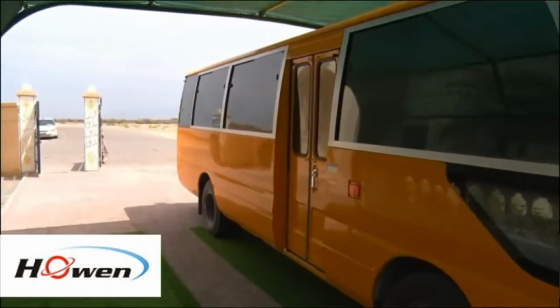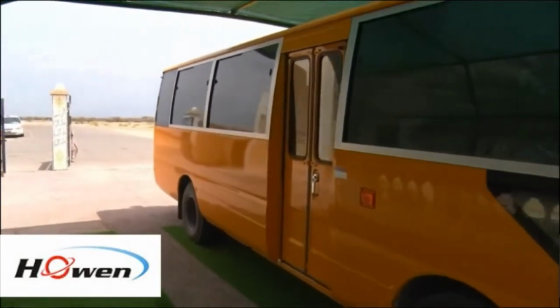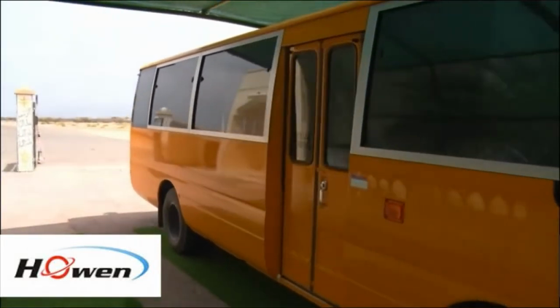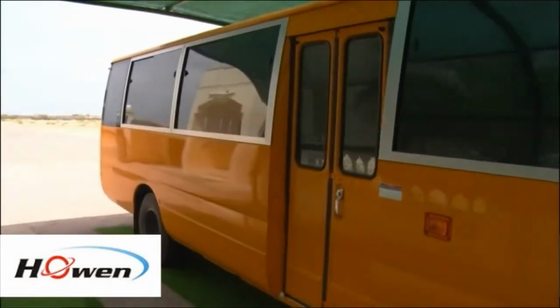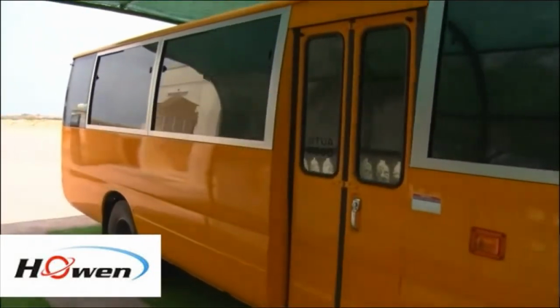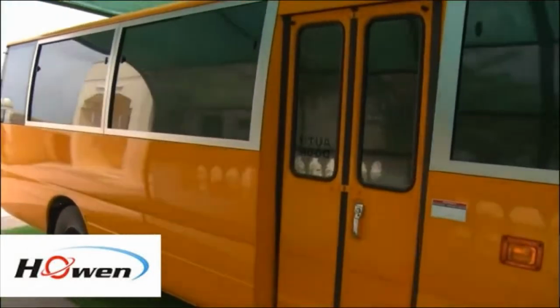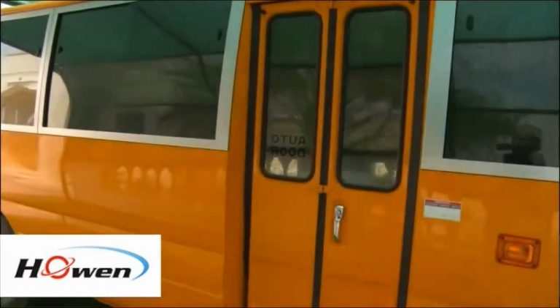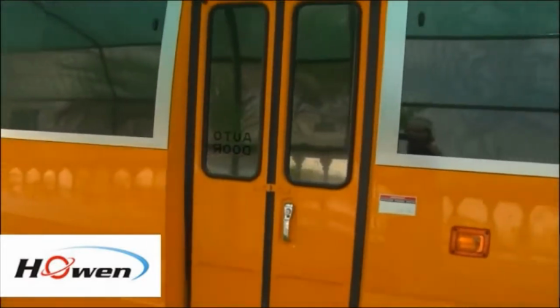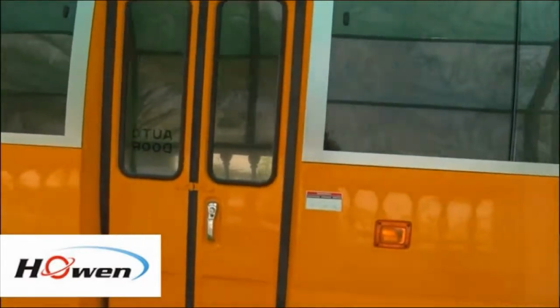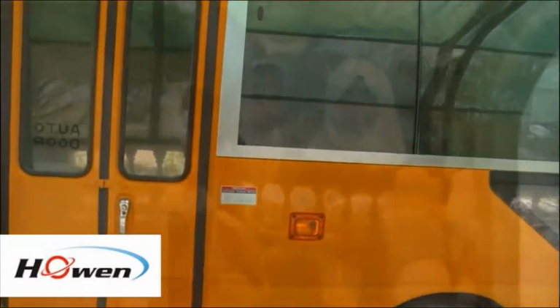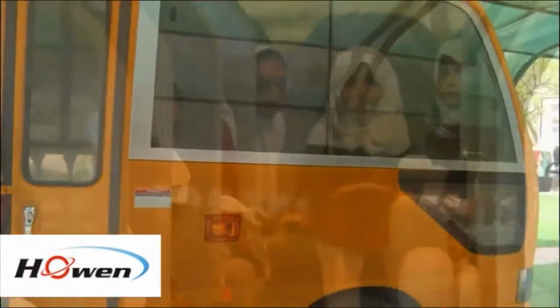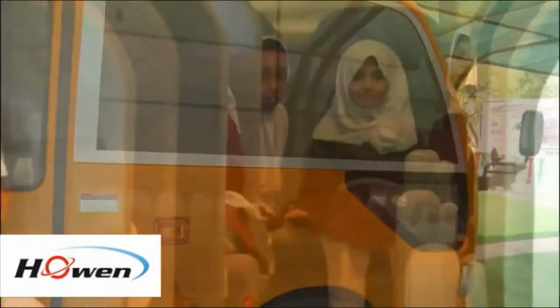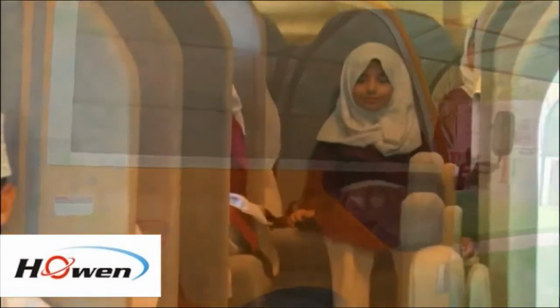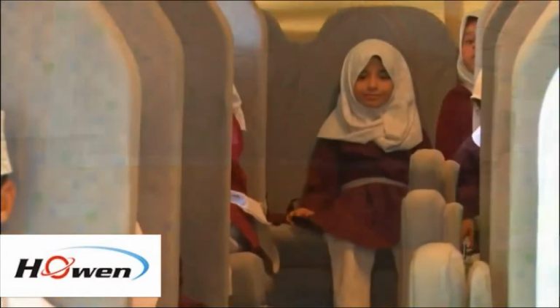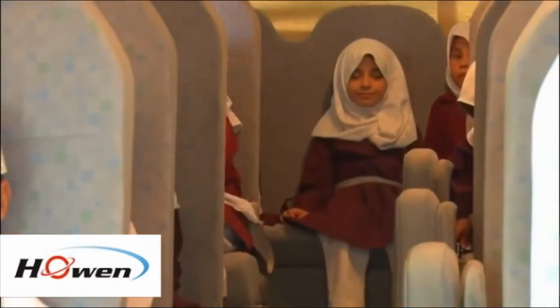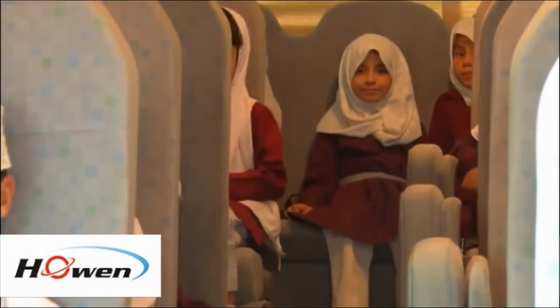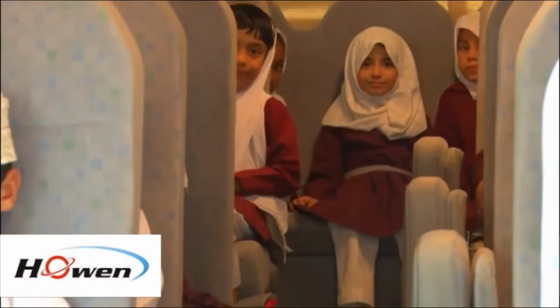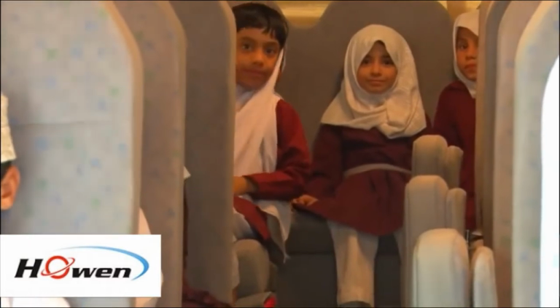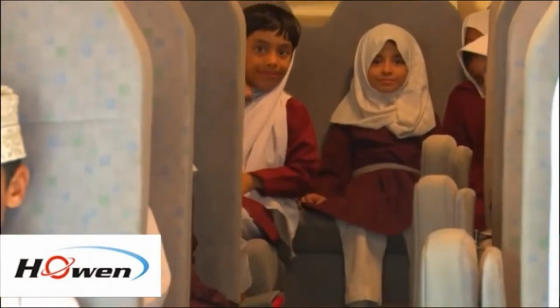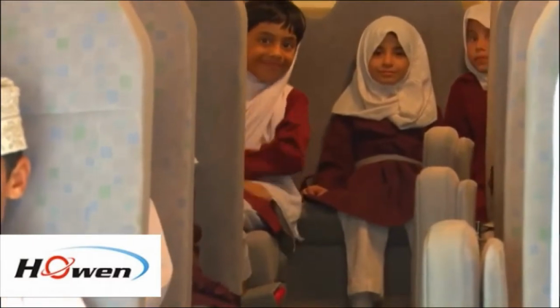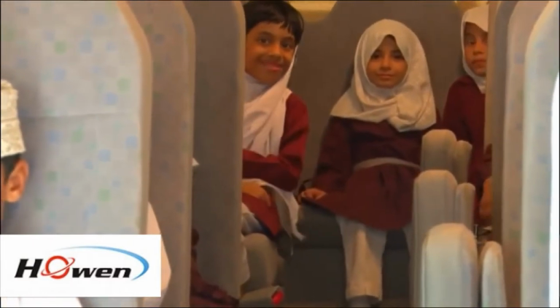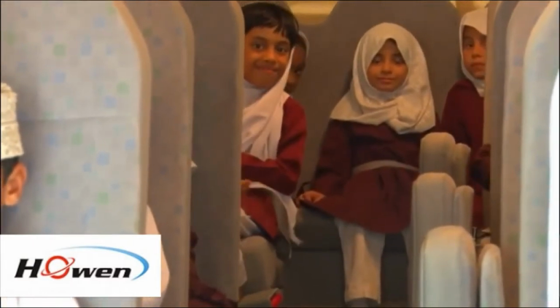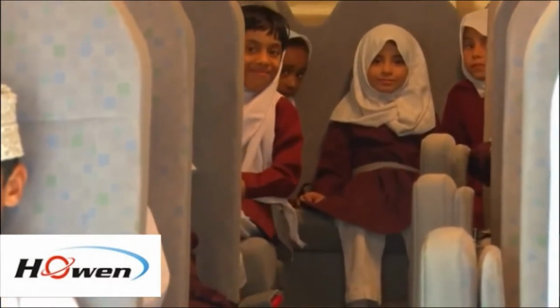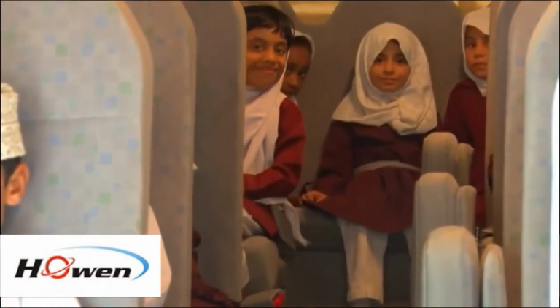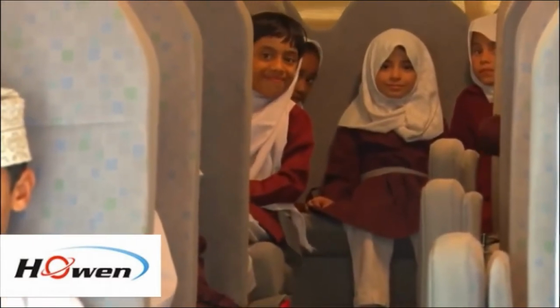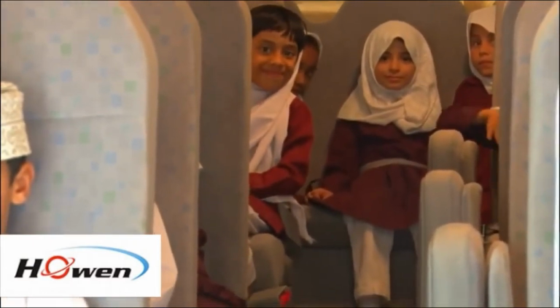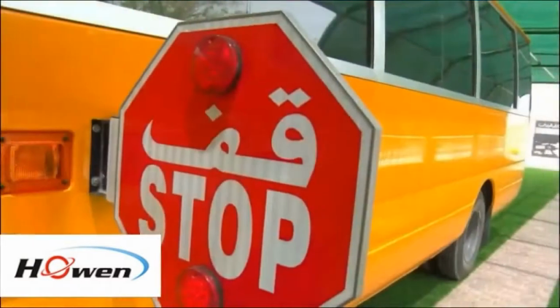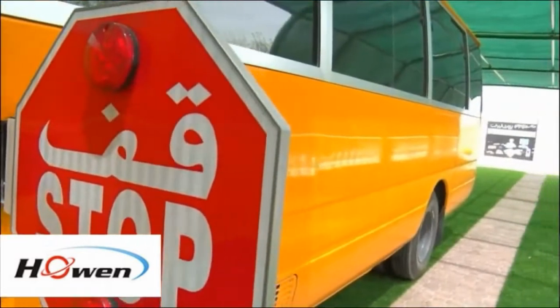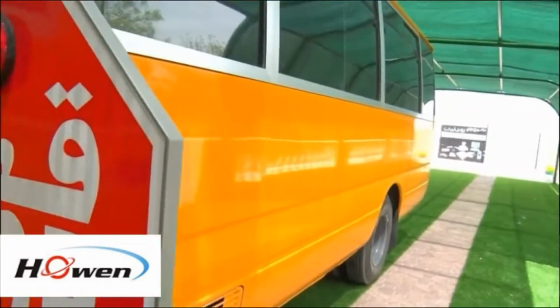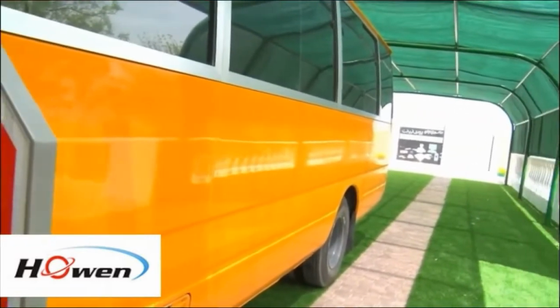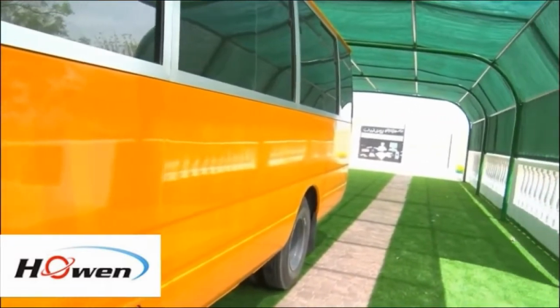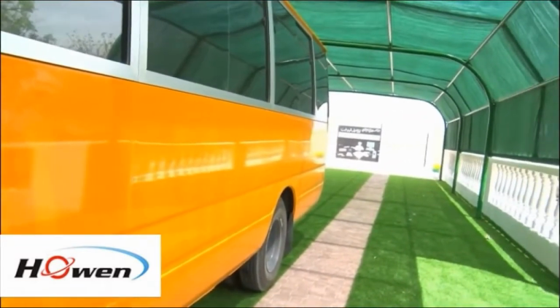Hello everyone, this is Hohen Technology. In 2017, Hohen School Bus solution has been successfully approved in the Oldman School Bus program. It helps both schools and parents save much time and money in the daily operation.